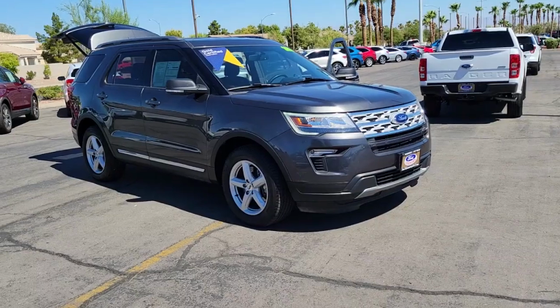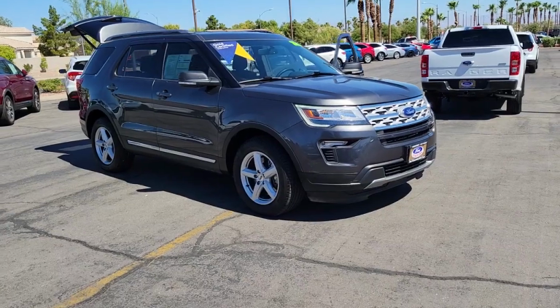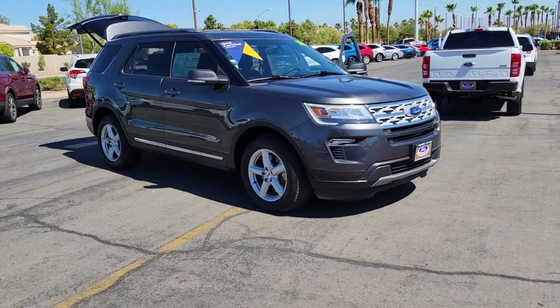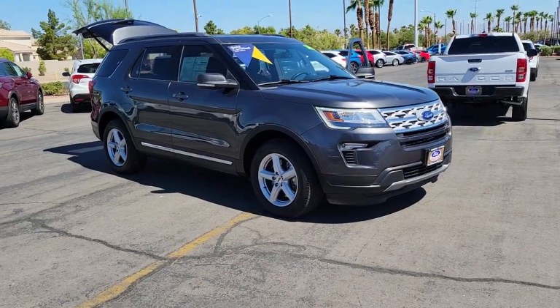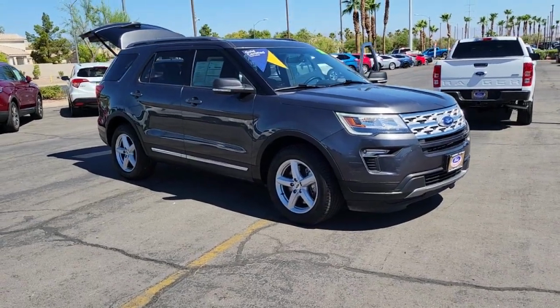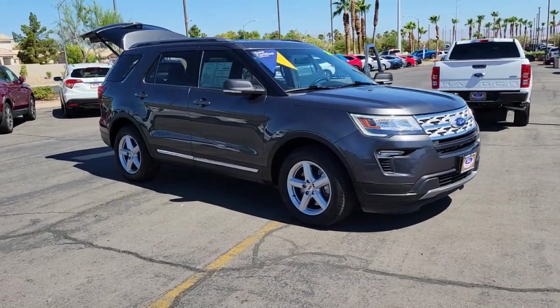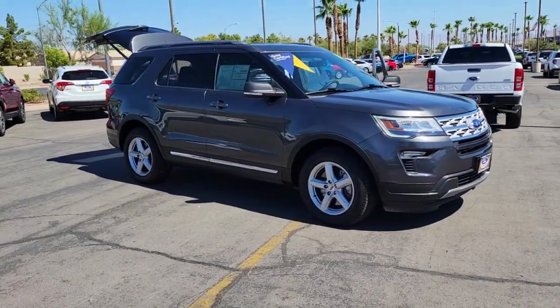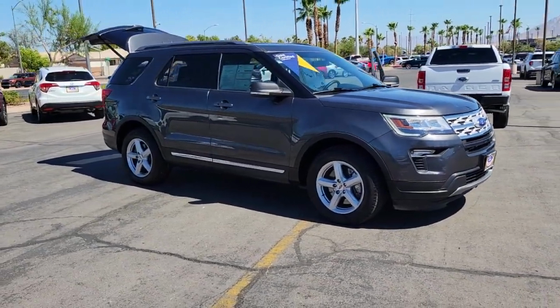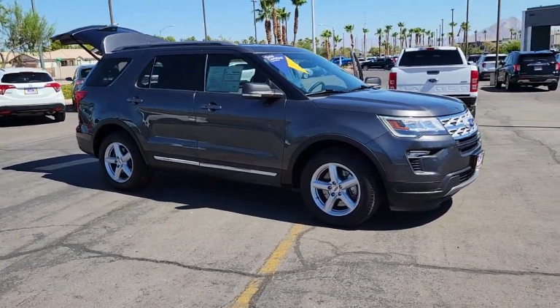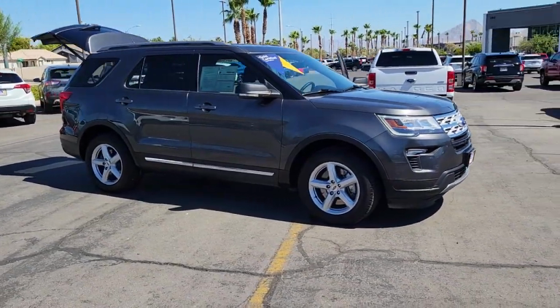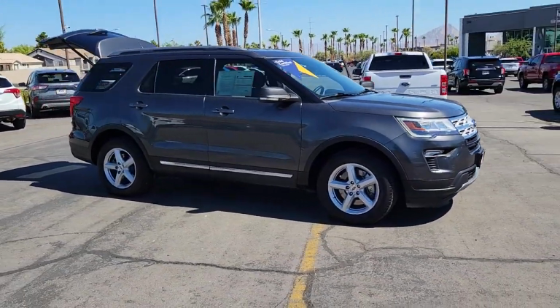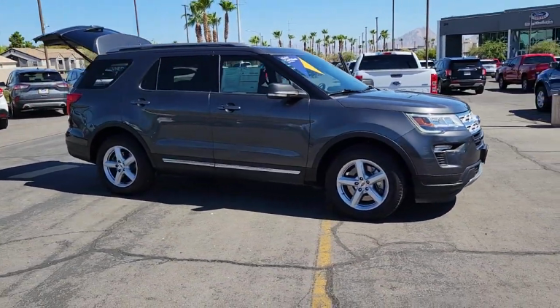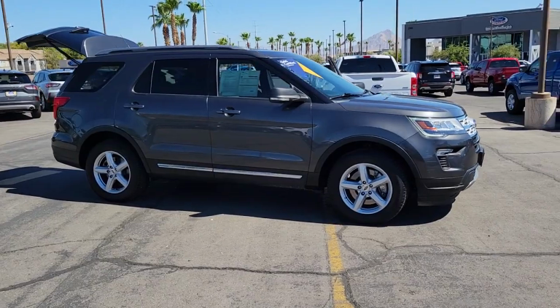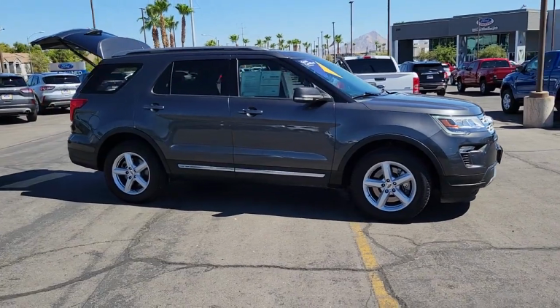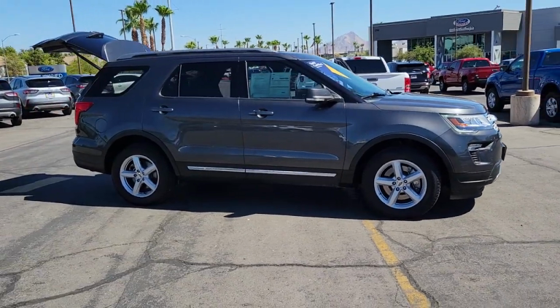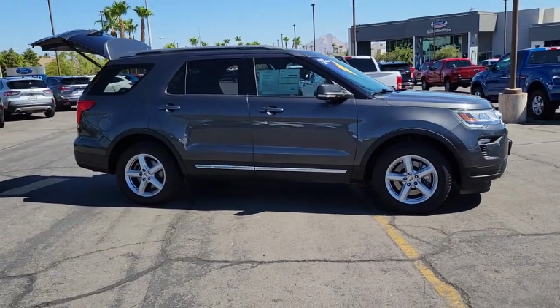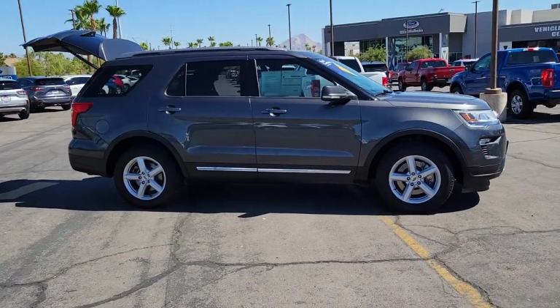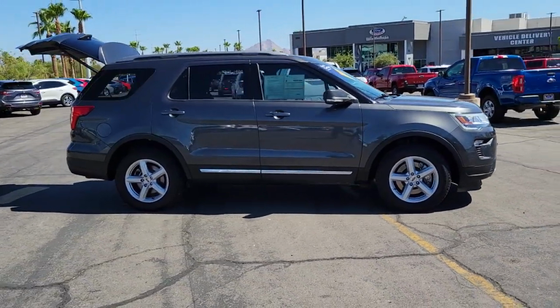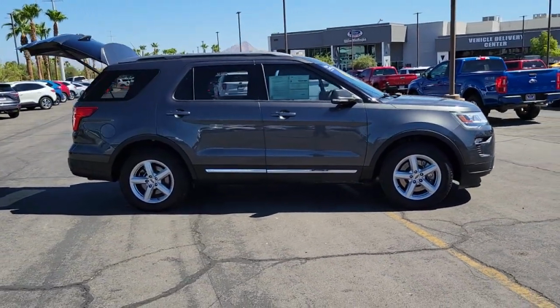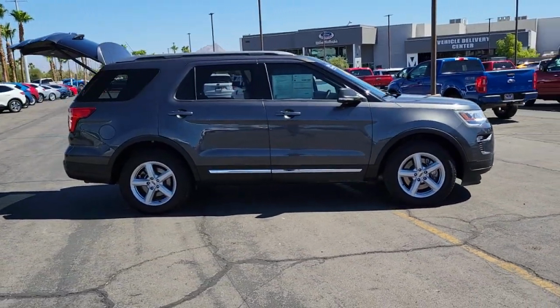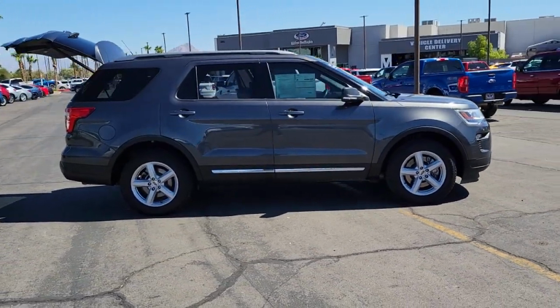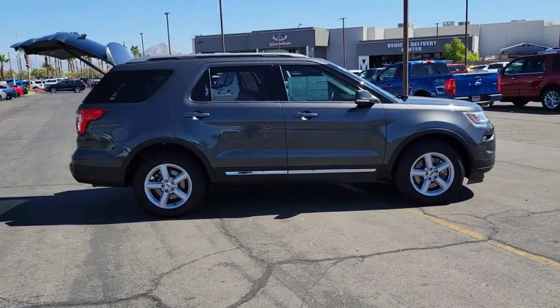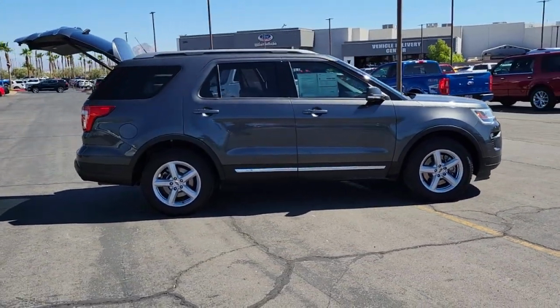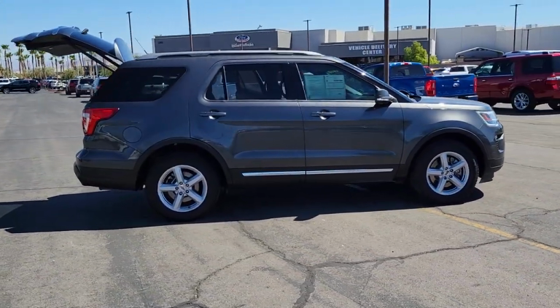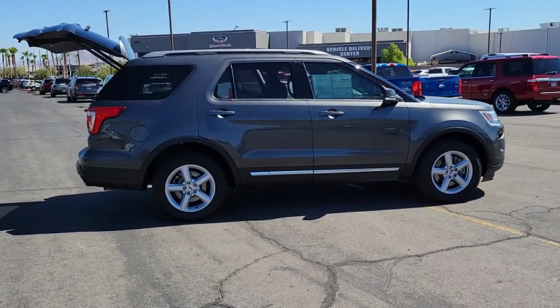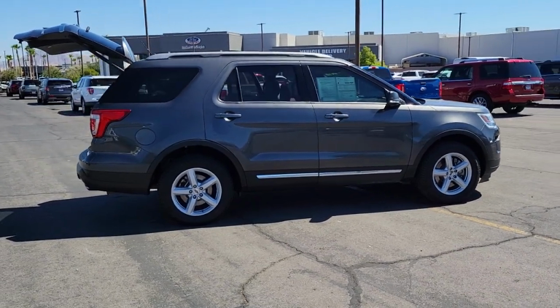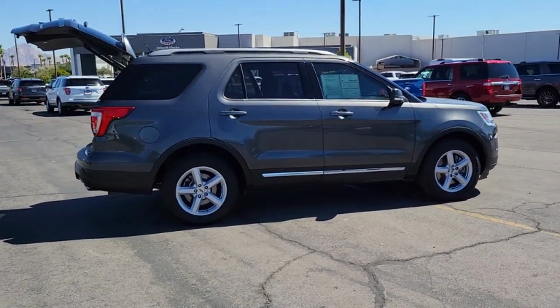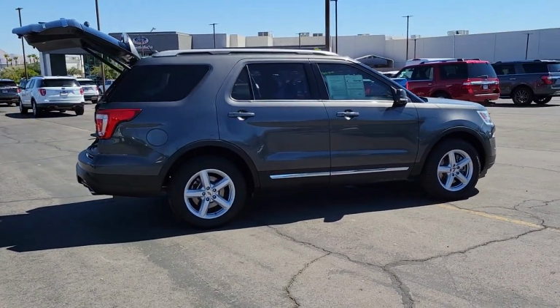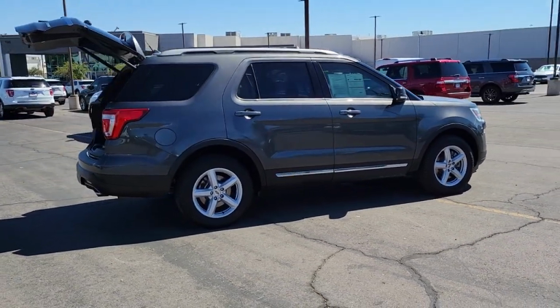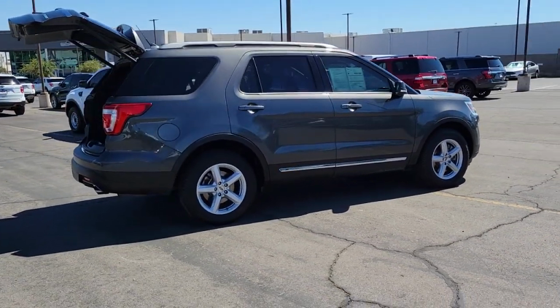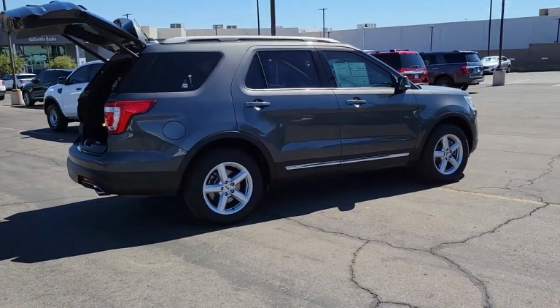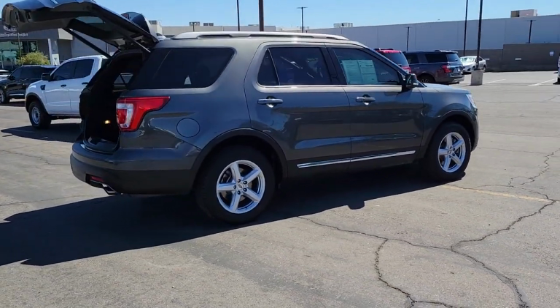You'll have love at first sight with the 2019 Ford Explorer. This vehicle still has fewer than 40,000 miles on the clock, so it won't last long. Here's an Explorer that brings an uncompromising spirit to all your adventures.